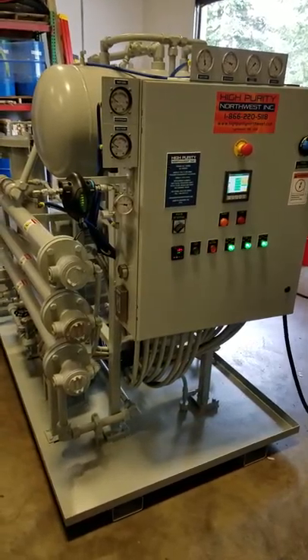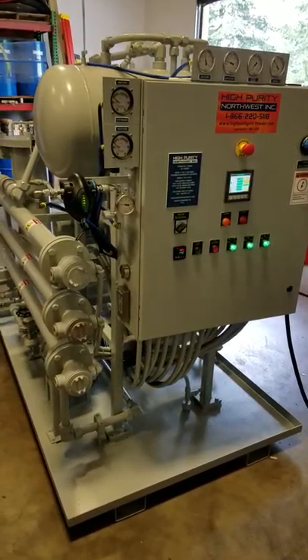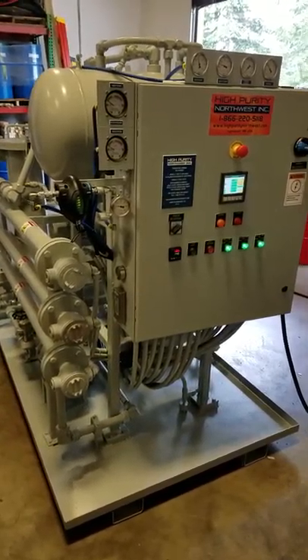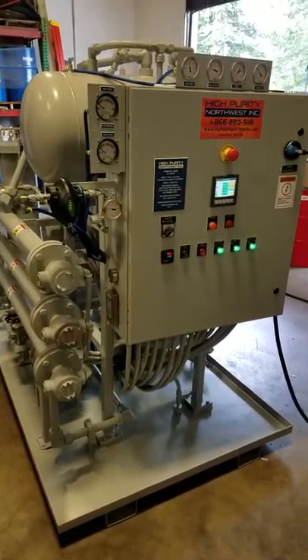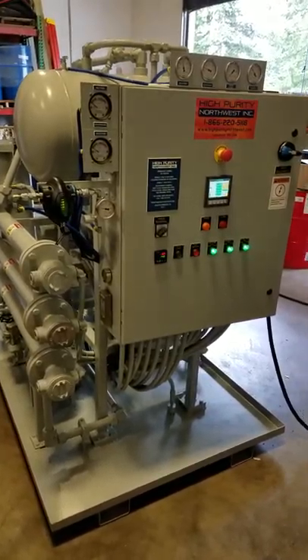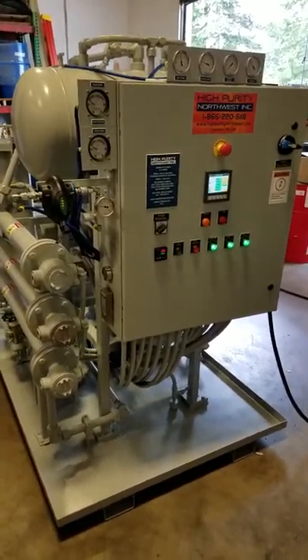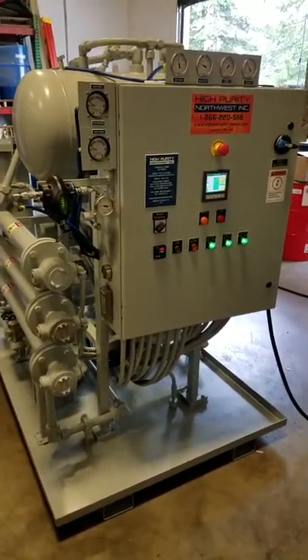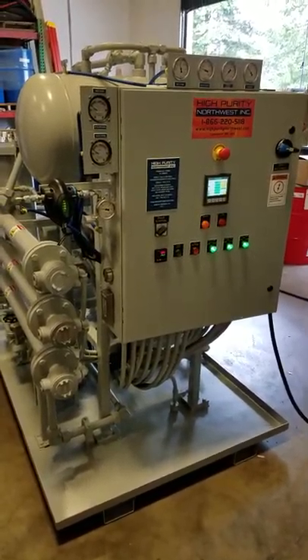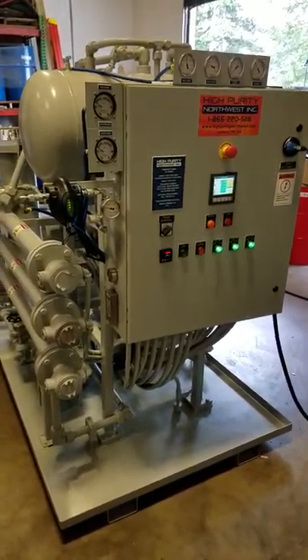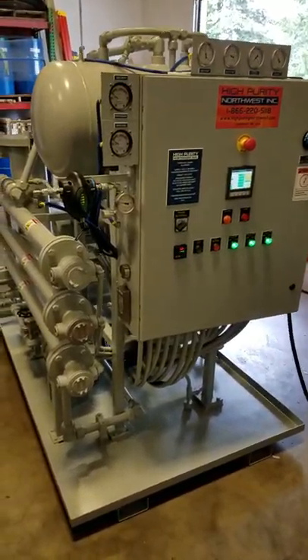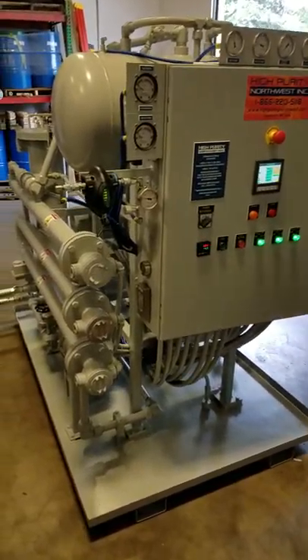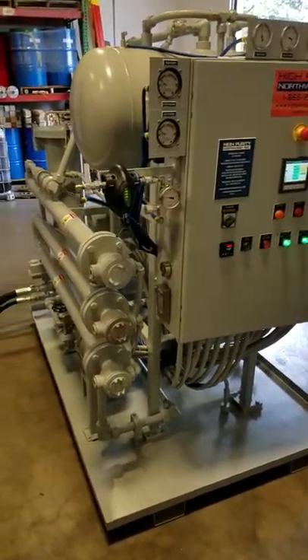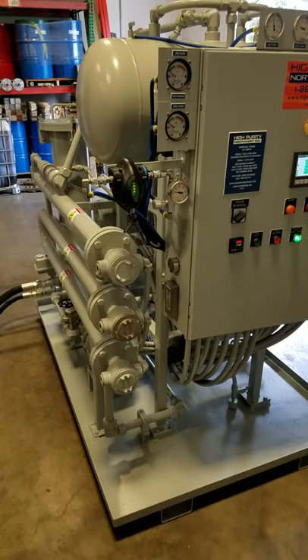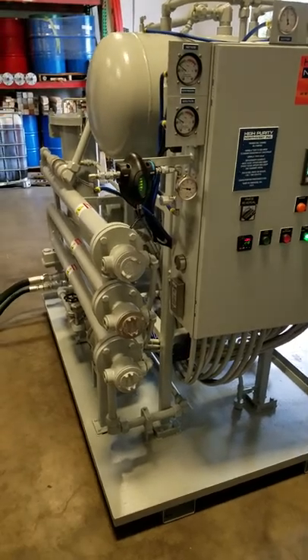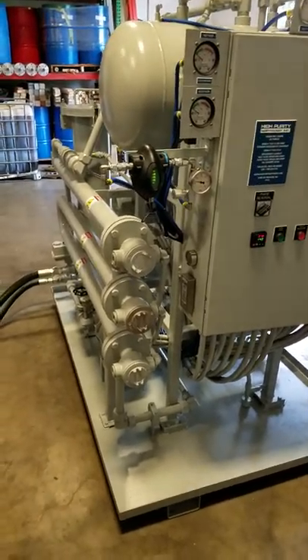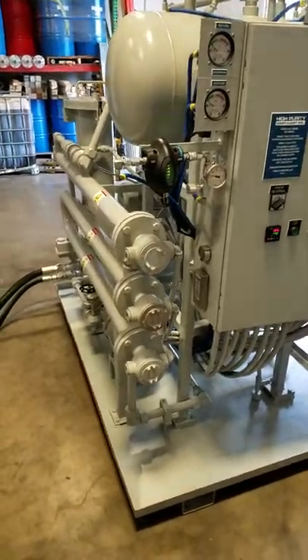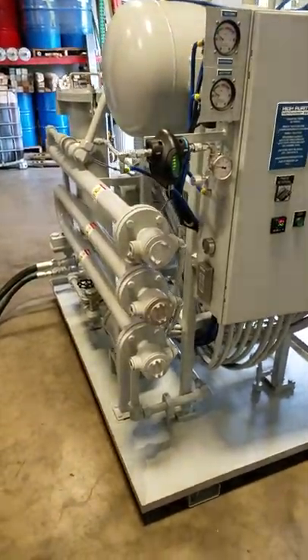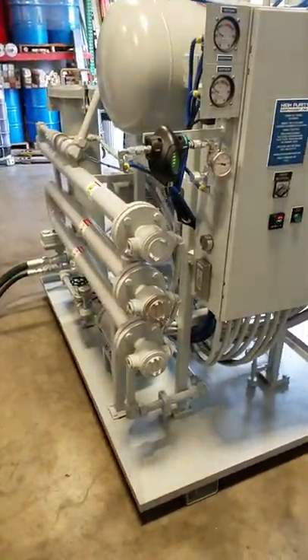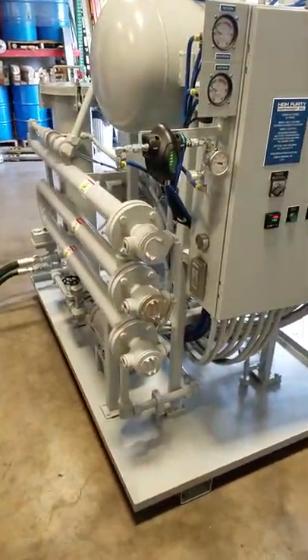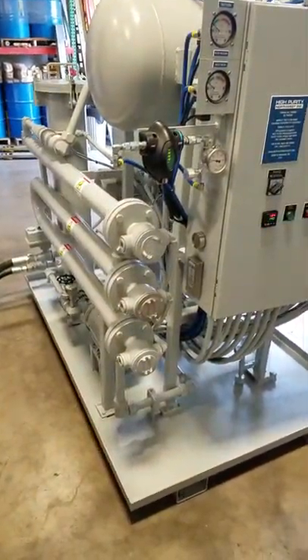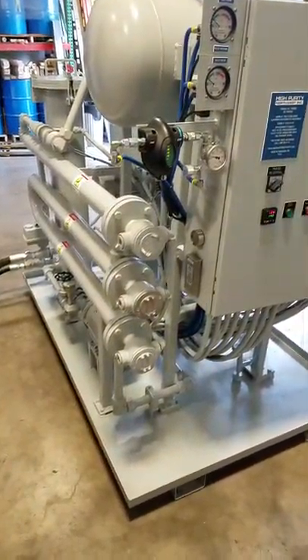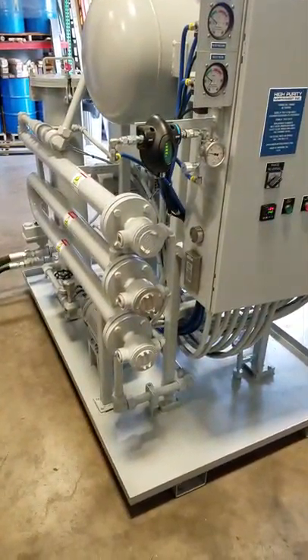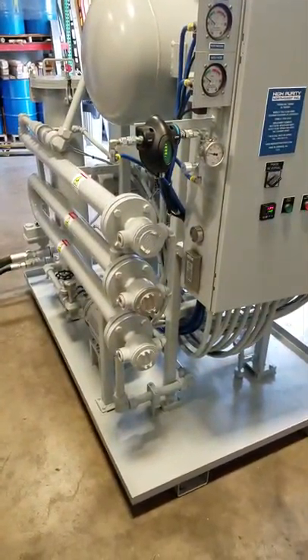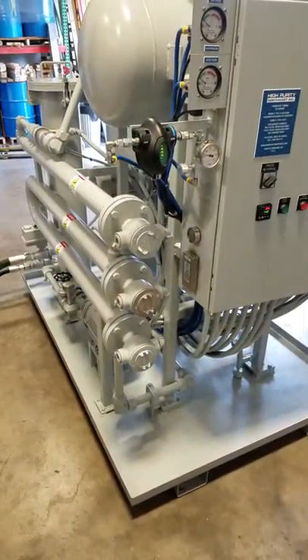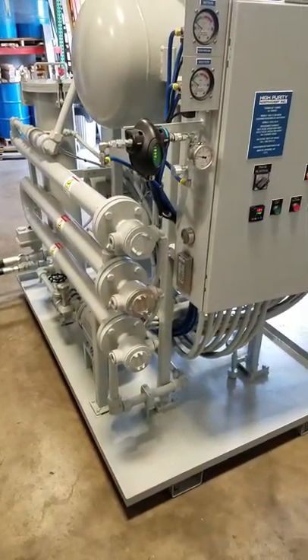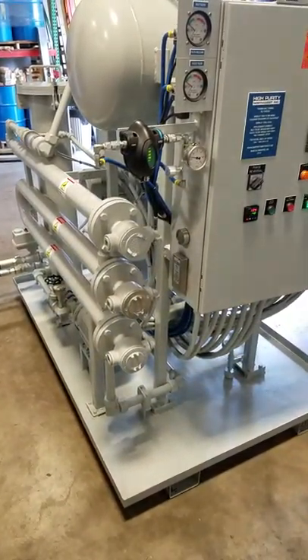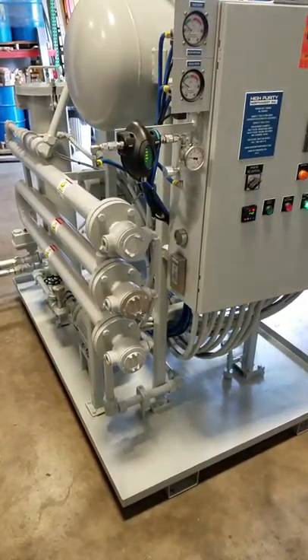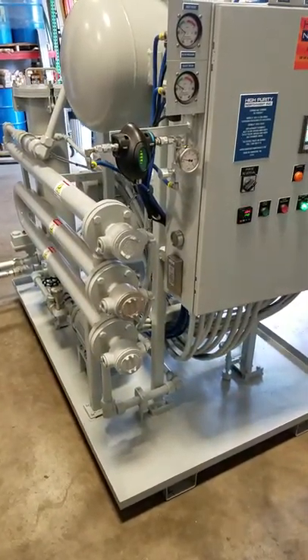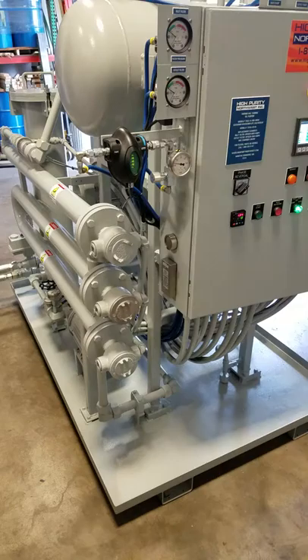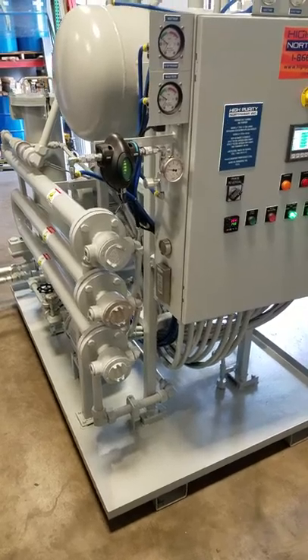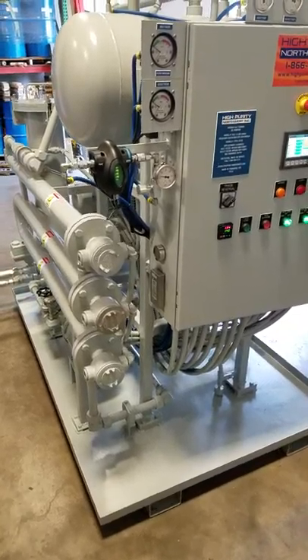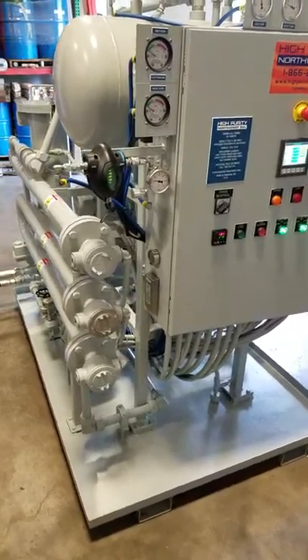I'm just going to walk around the system and show some of the features. These are our low watt density oil heaters designed to warm up oil quickly without damaging it.